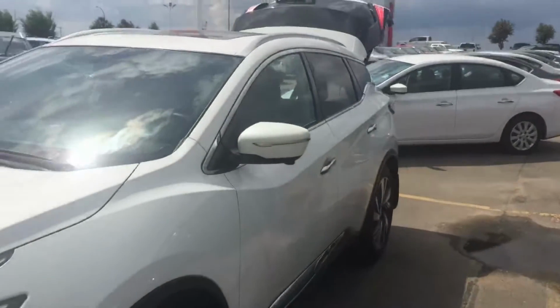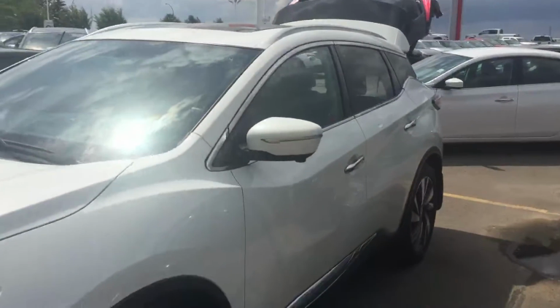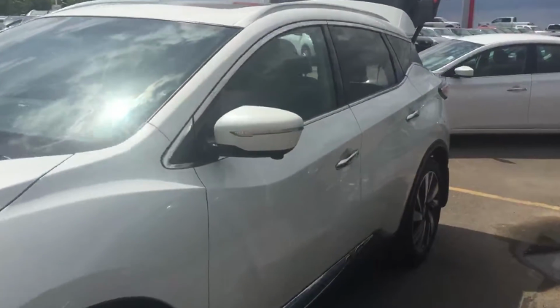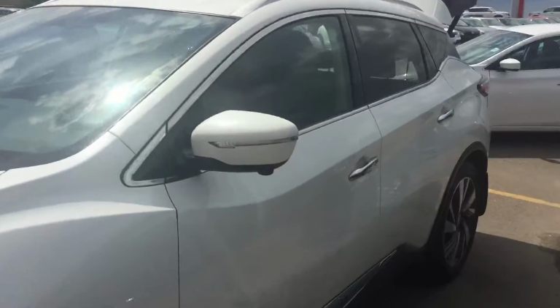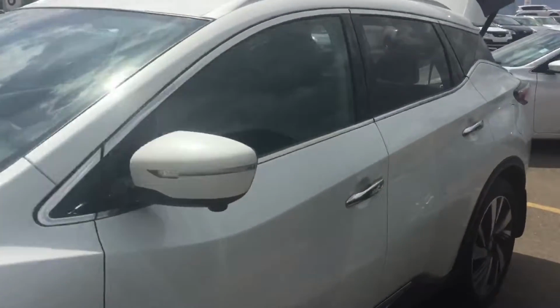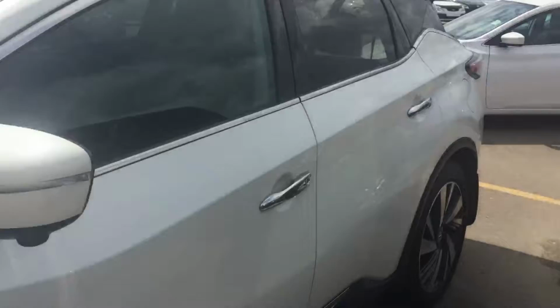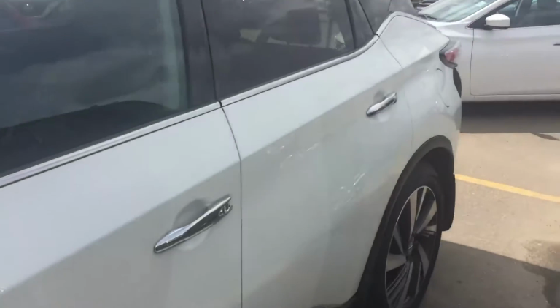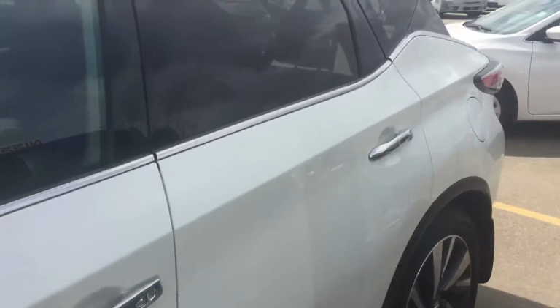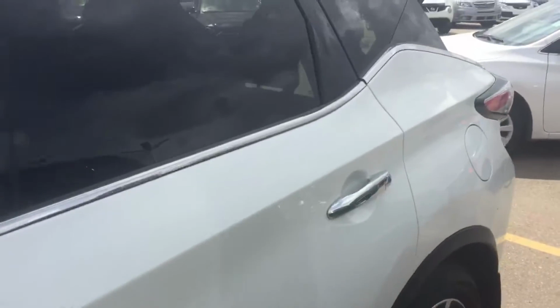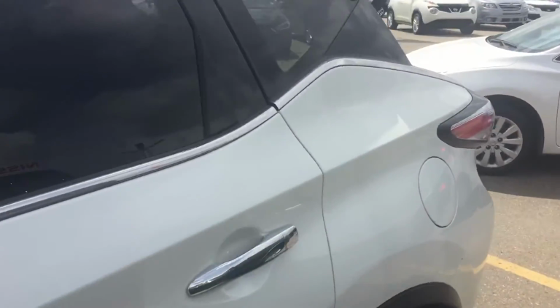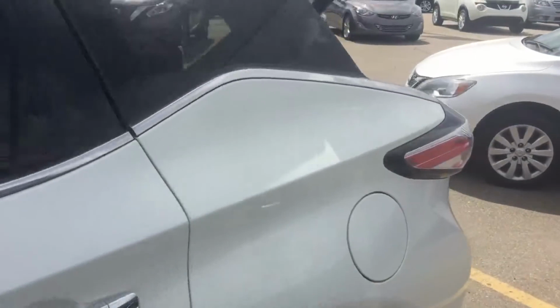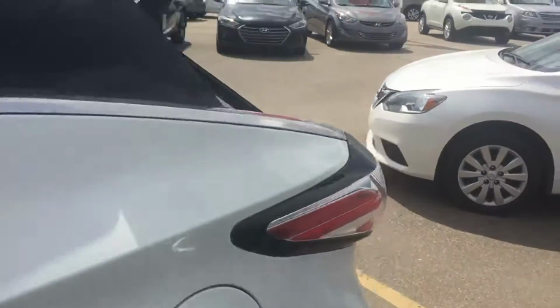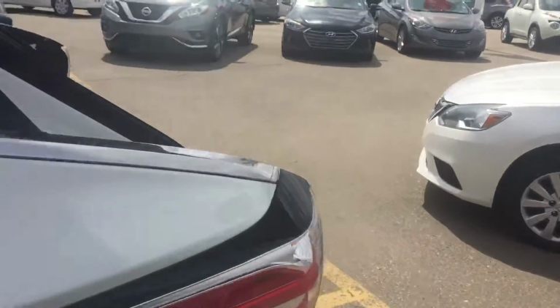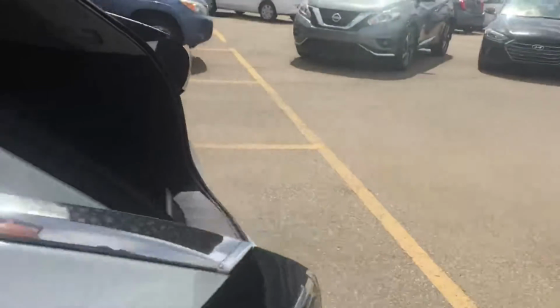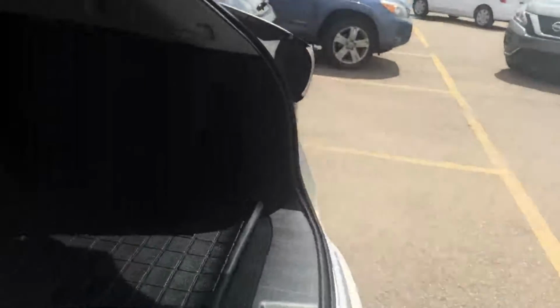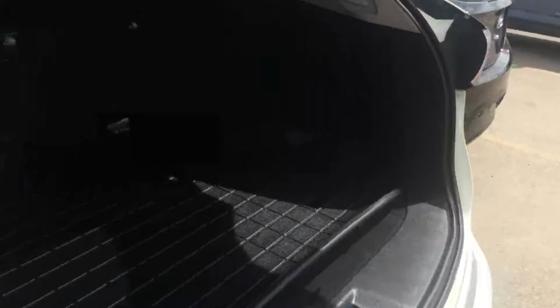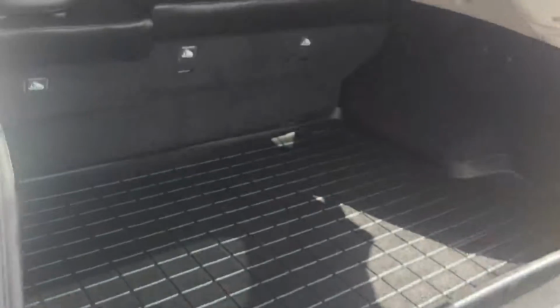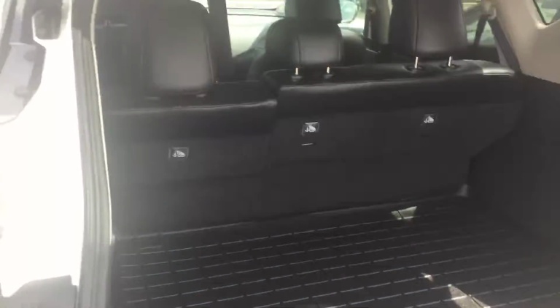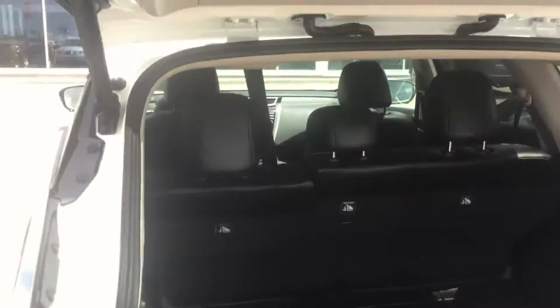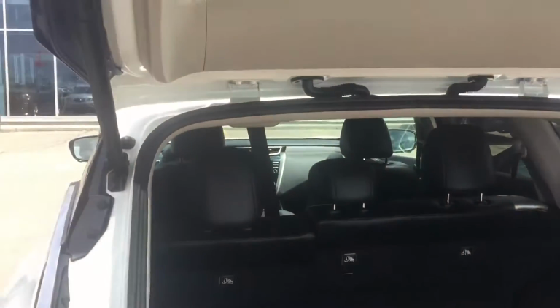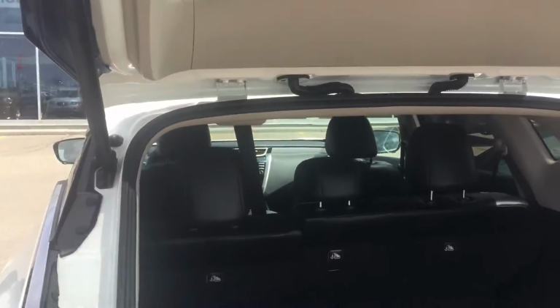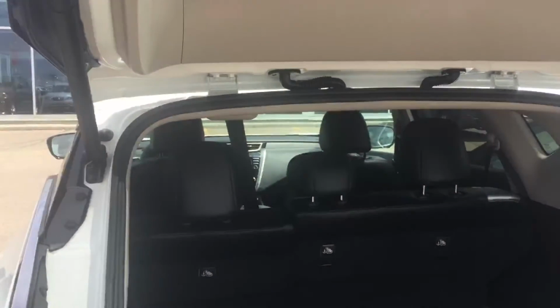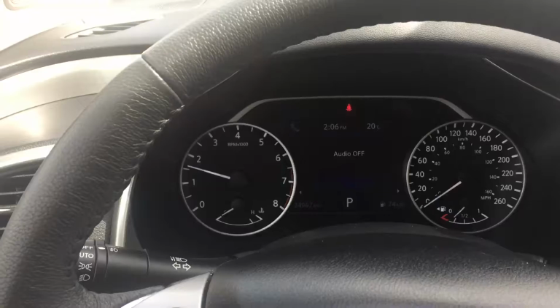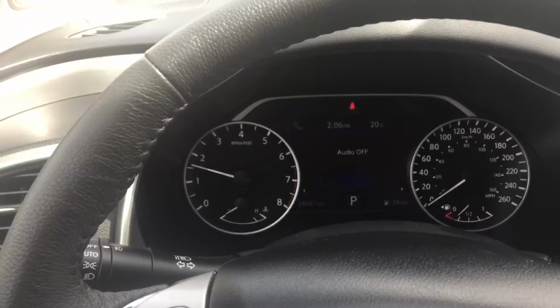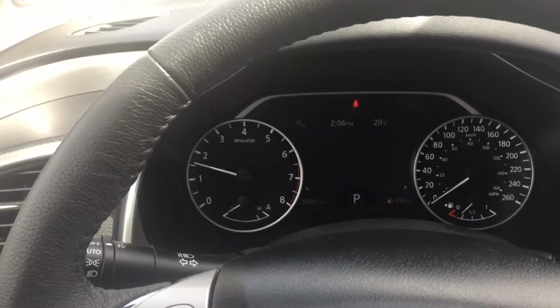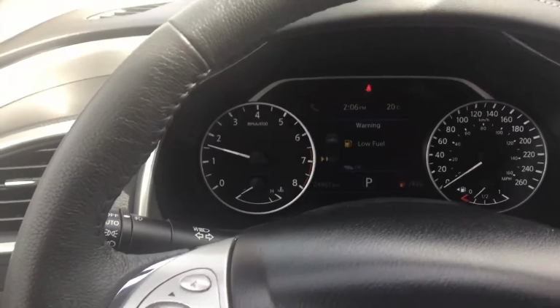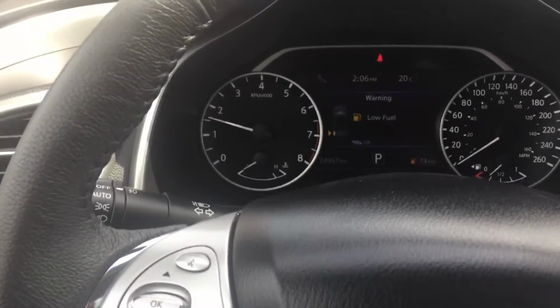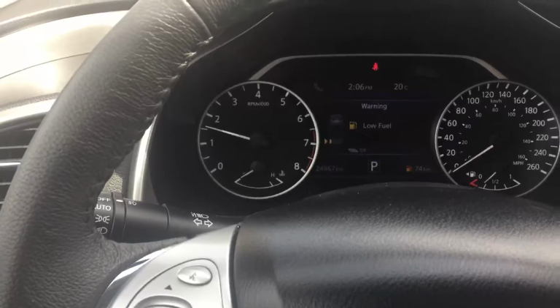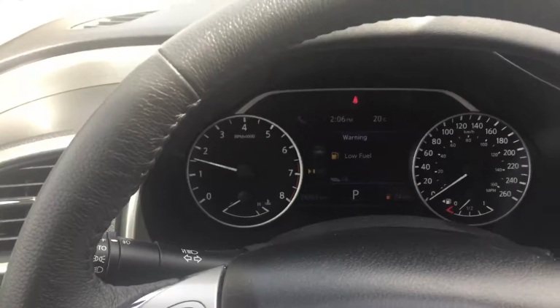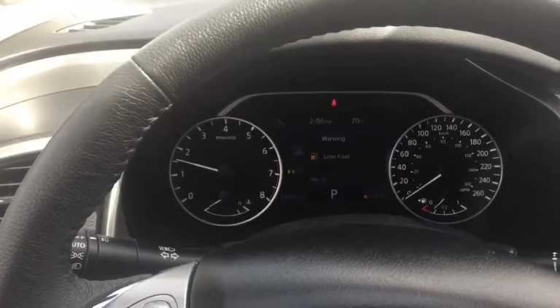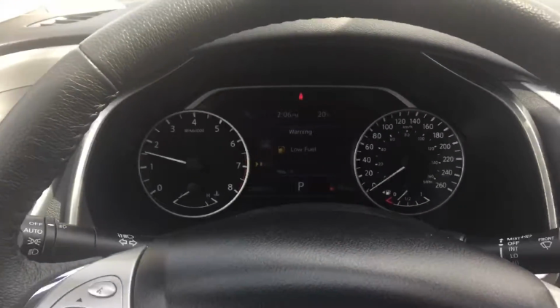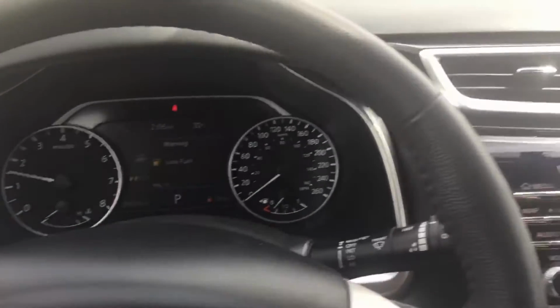It has the rubber mats and it also has the full cargo mat in the back. You see the WeatherTech mat there — great shape. Here's a little look at our kilometers: 24,967.